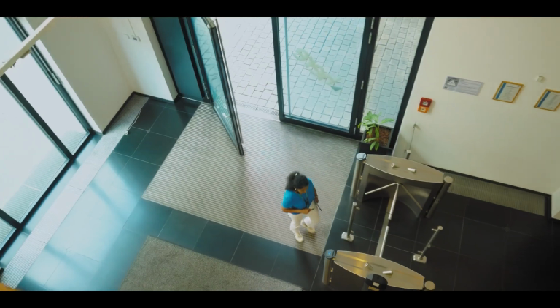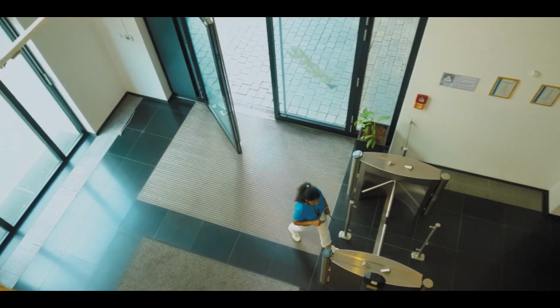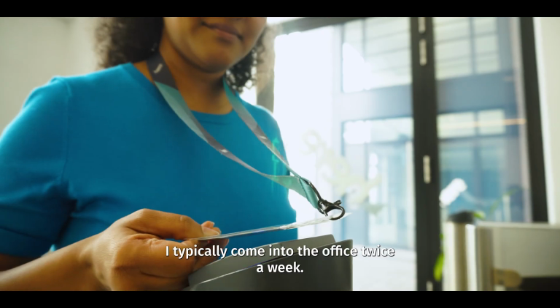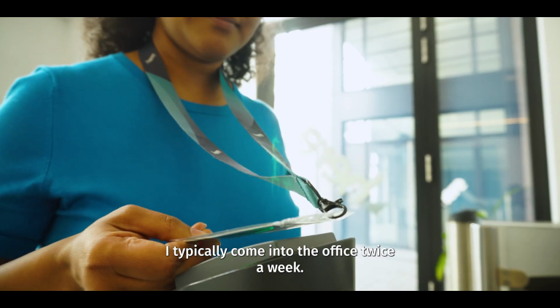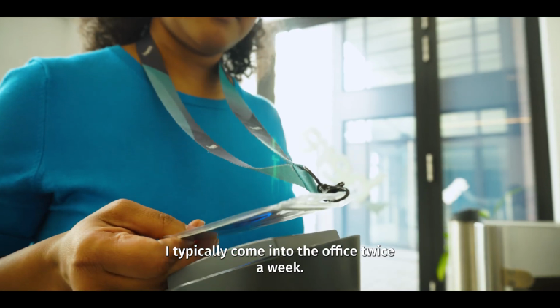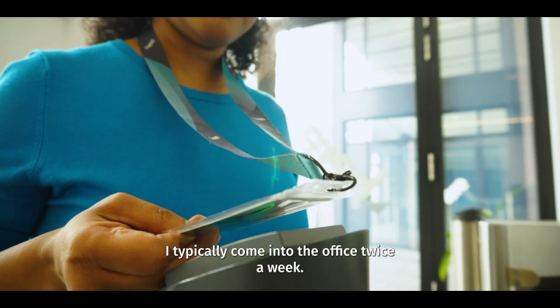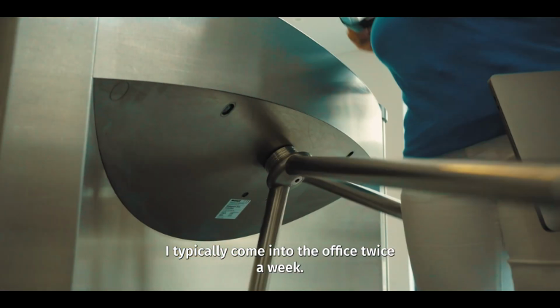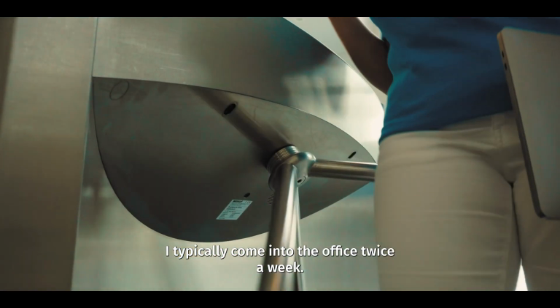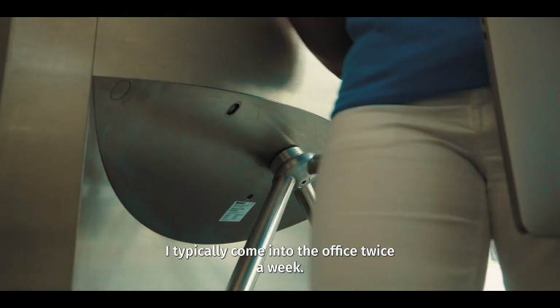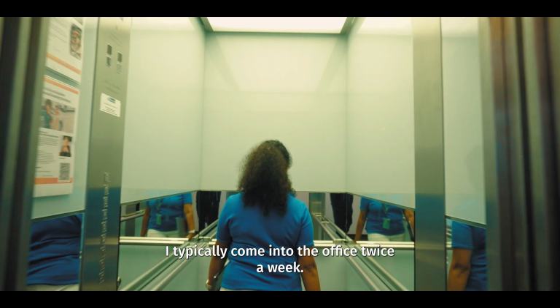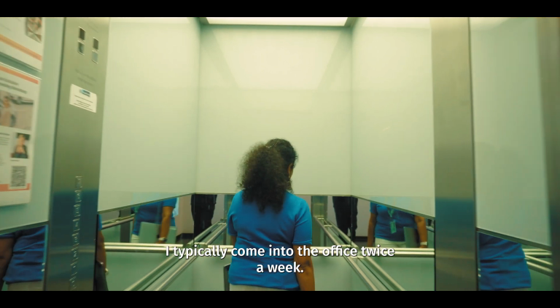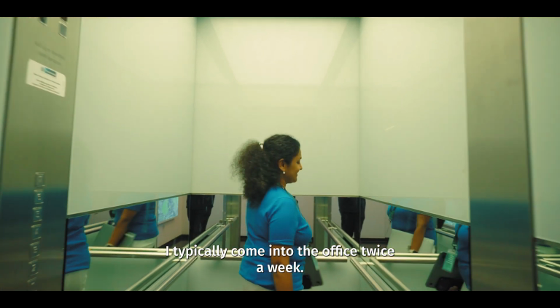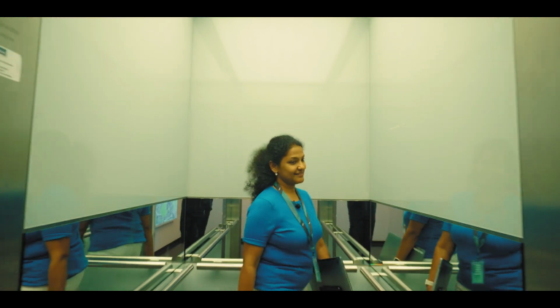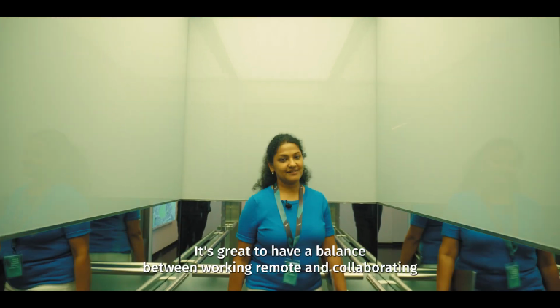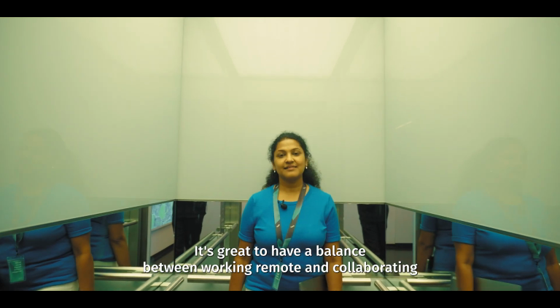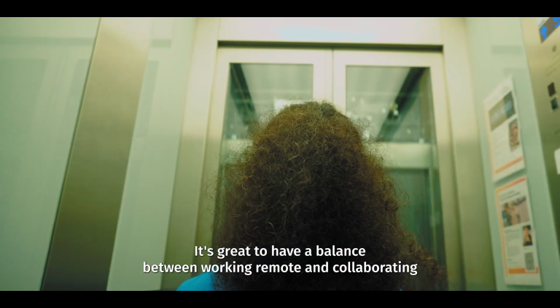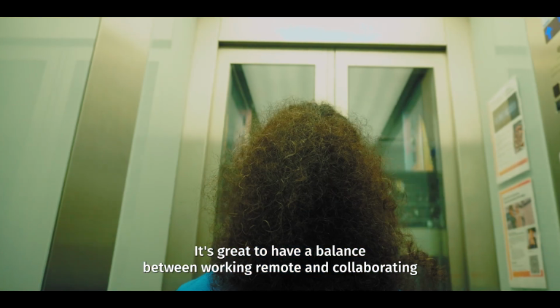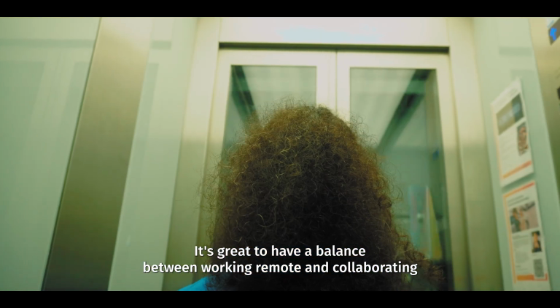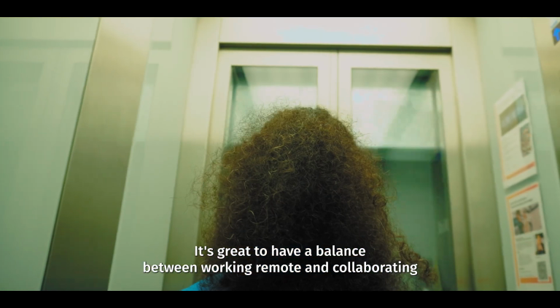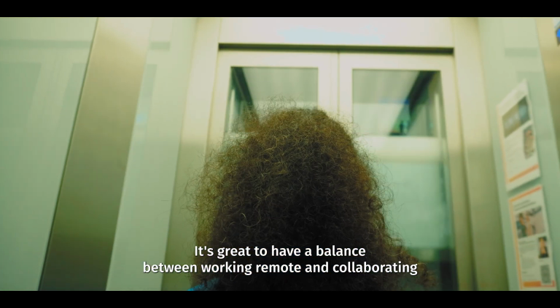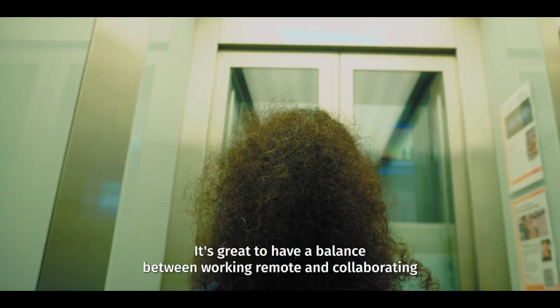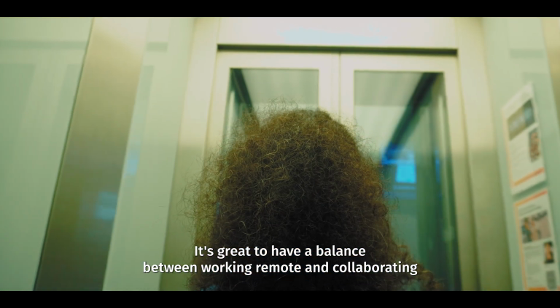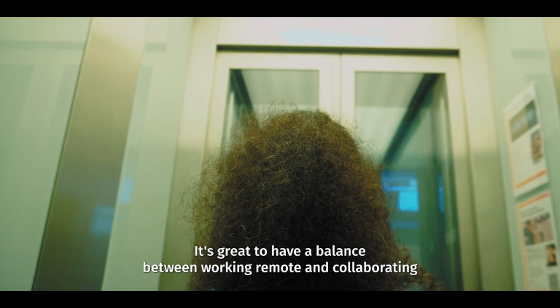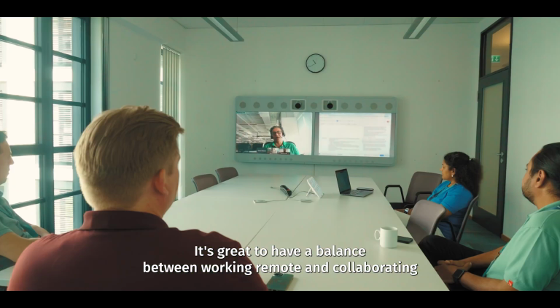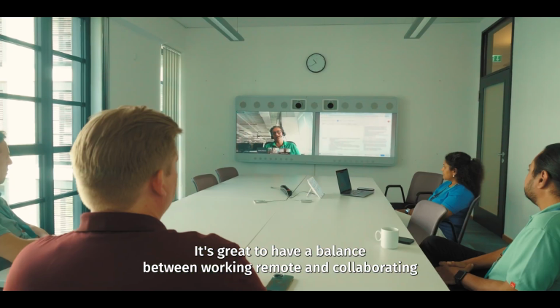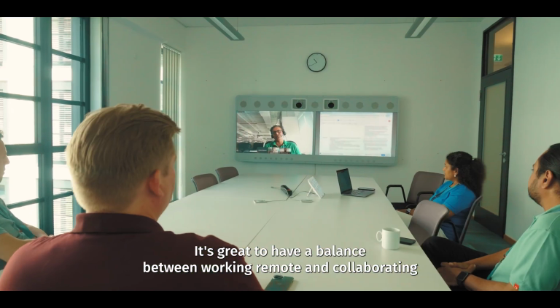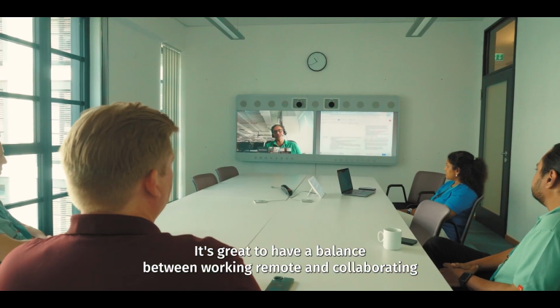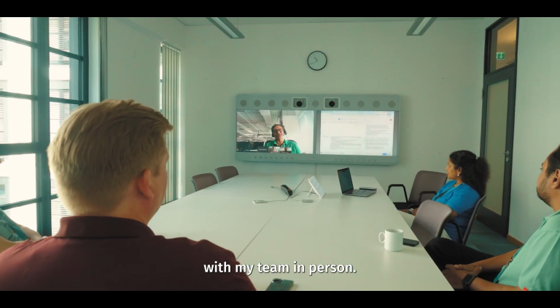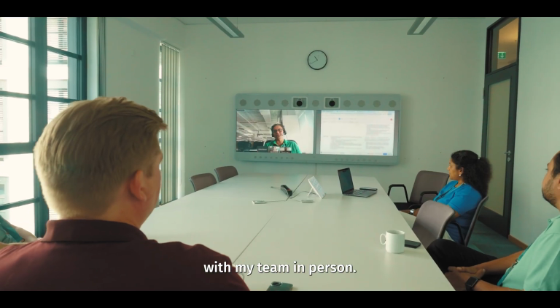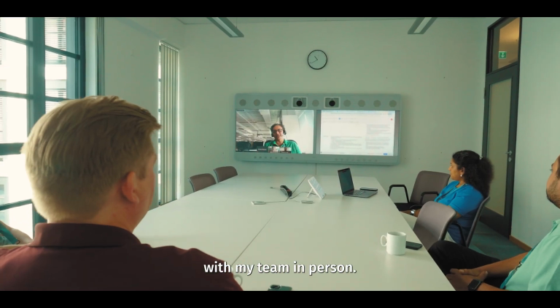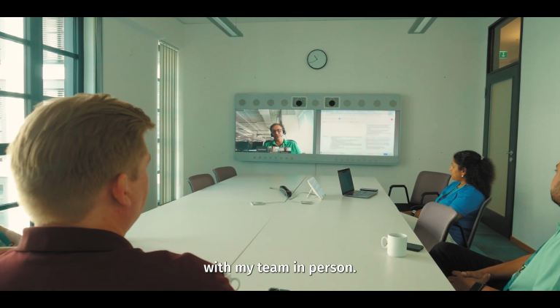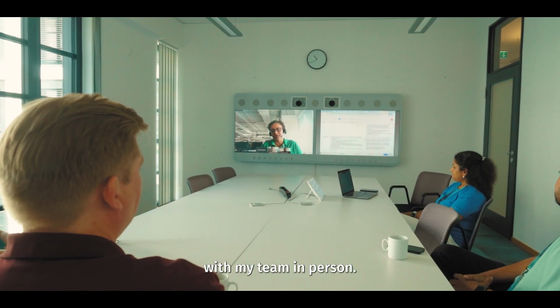I typically come into the office twice a week. It's great to have a balance between working remote and collaborating with my team in person.